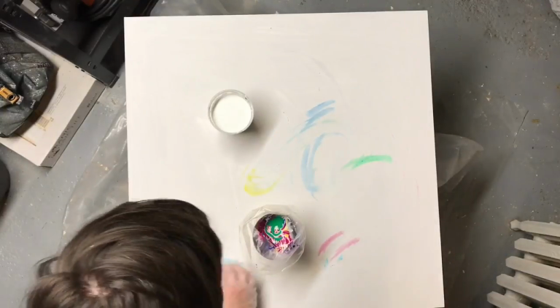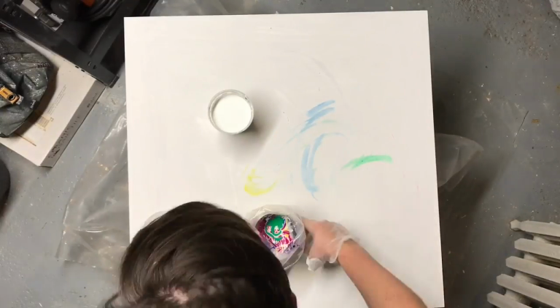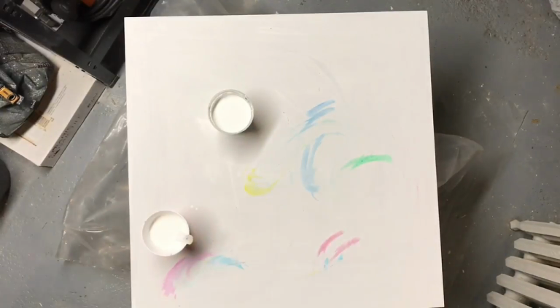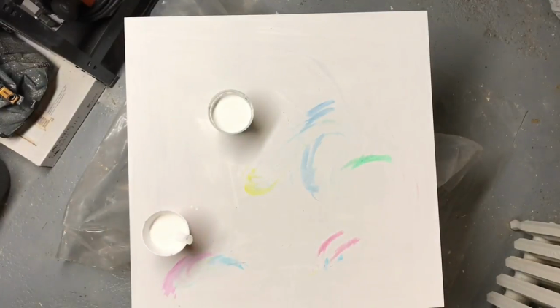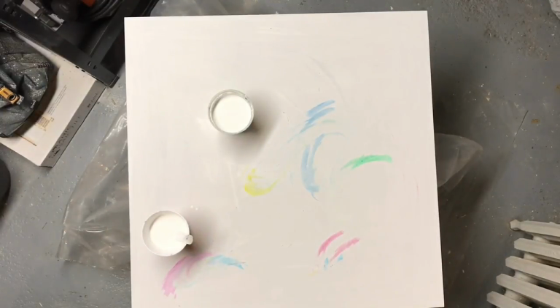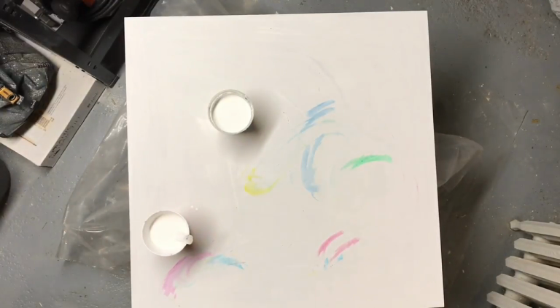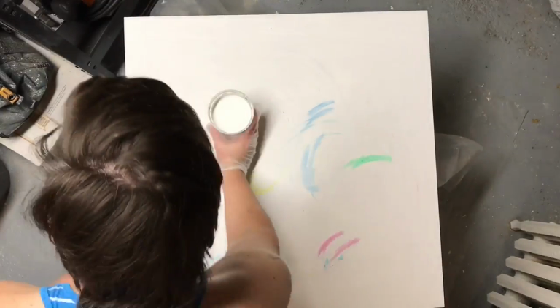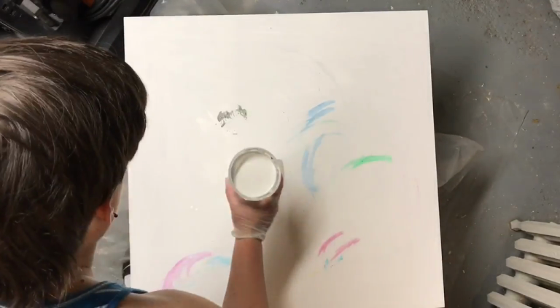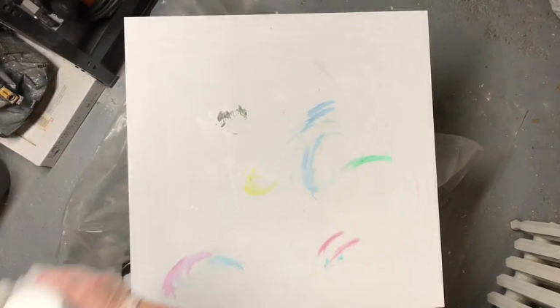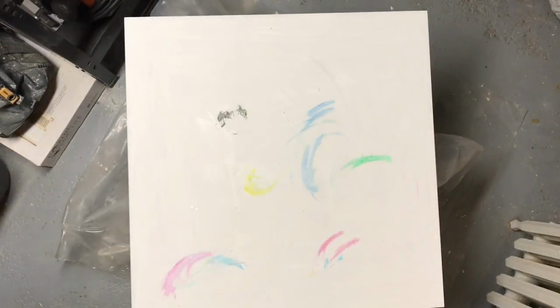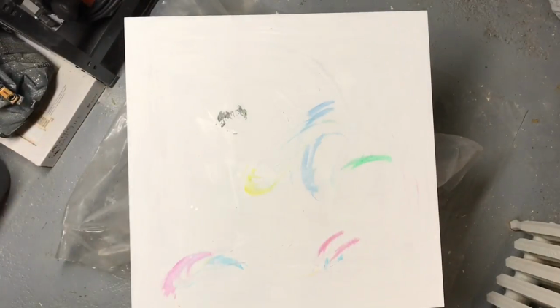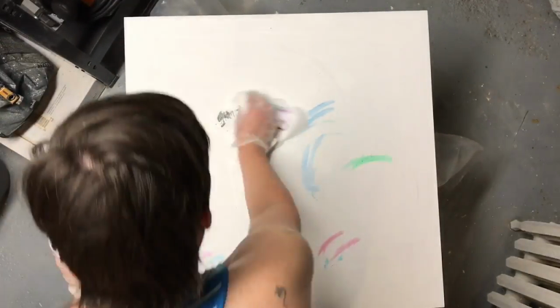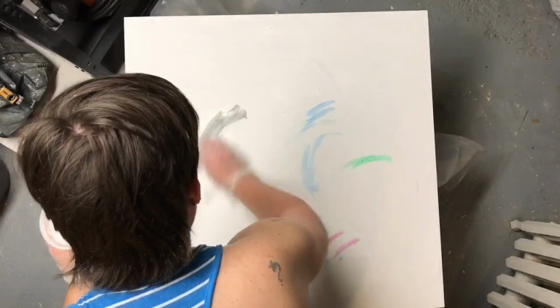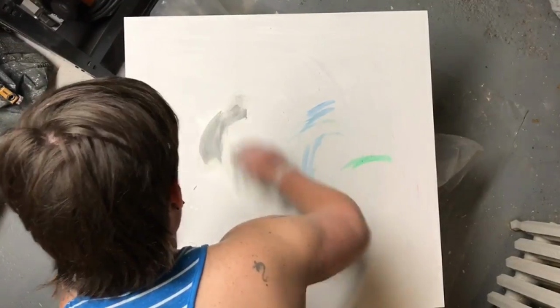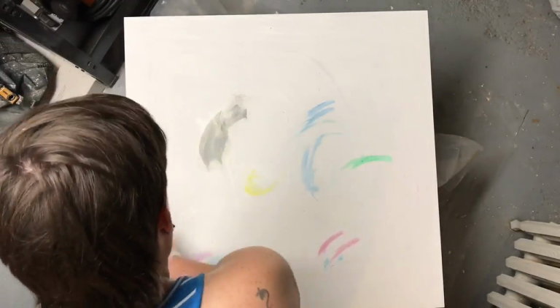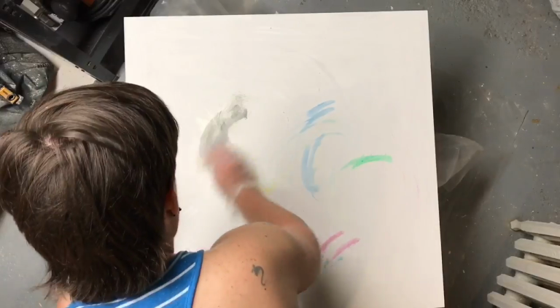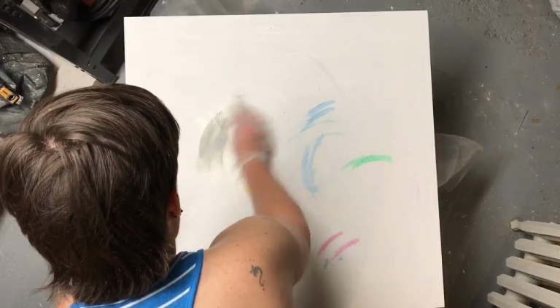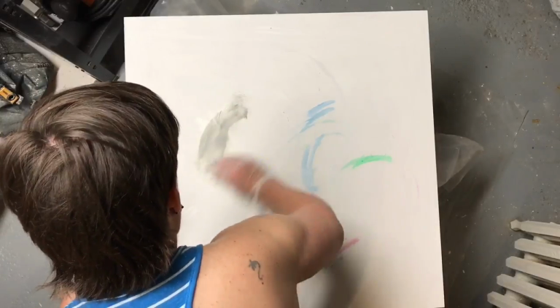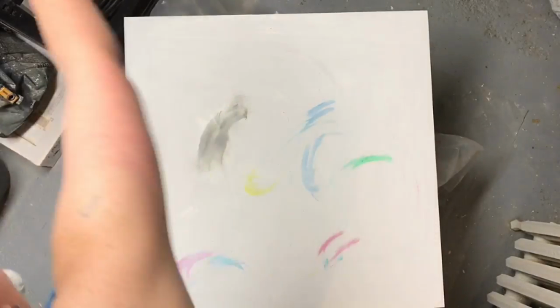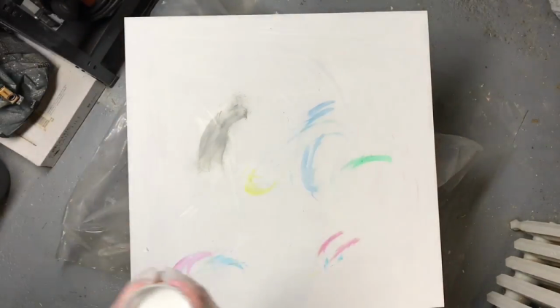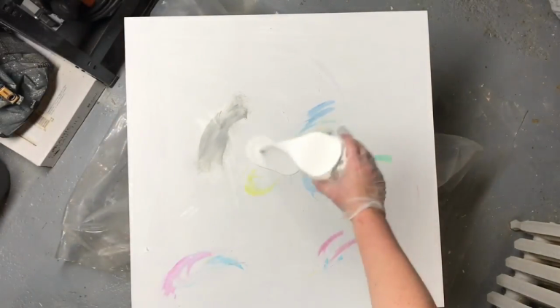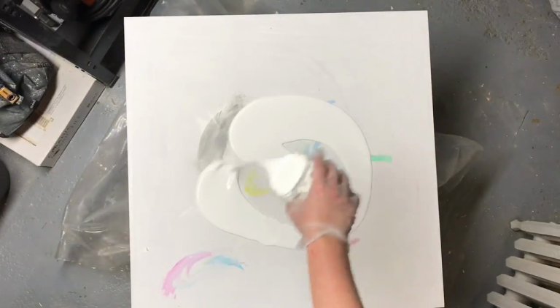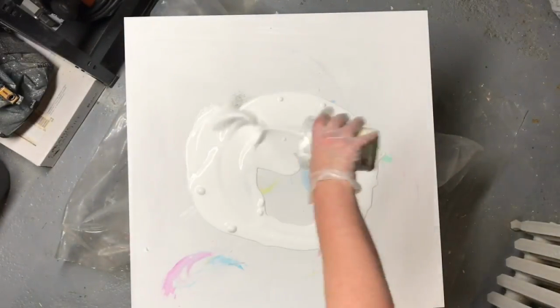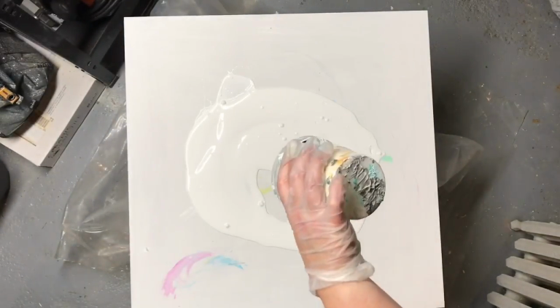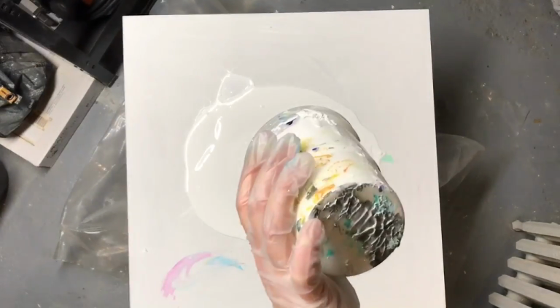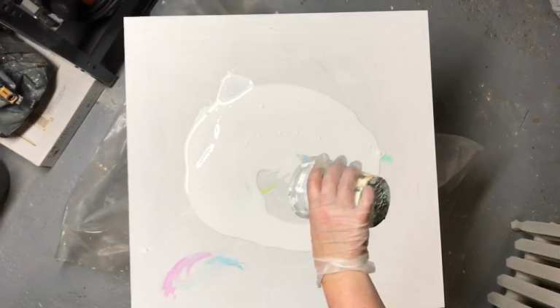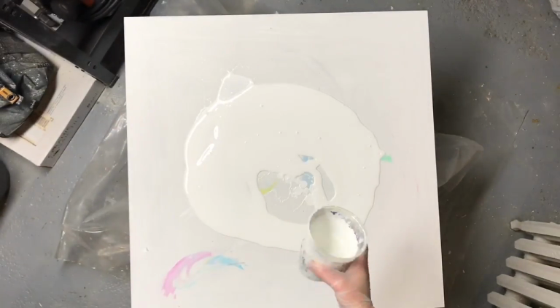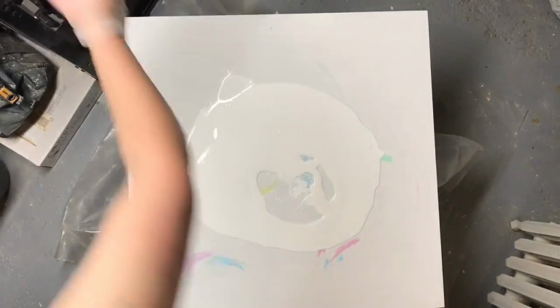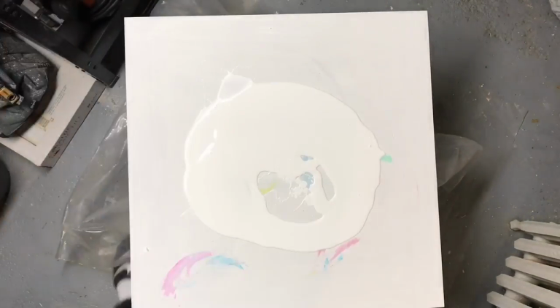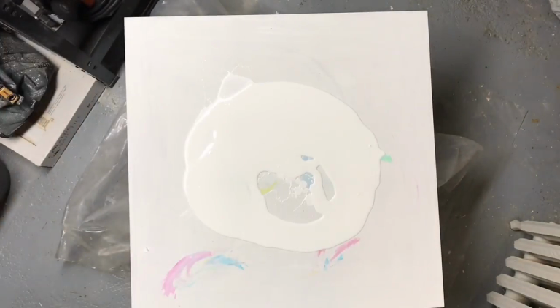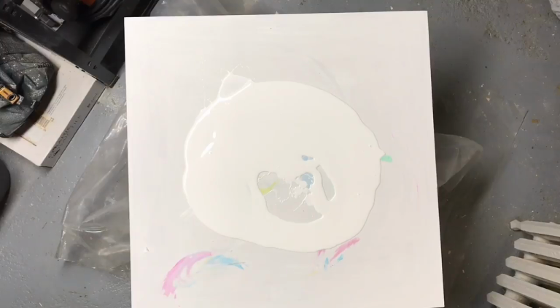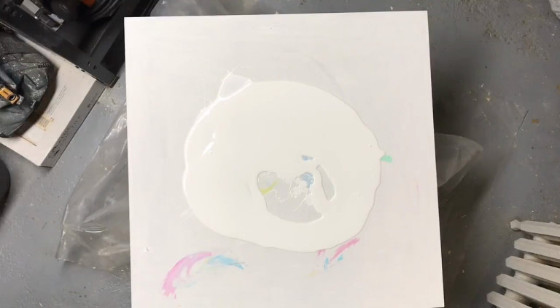I decided to go big or go home so I went with a really big canvas tonight. It's a 28 by 28 which is much bigger than I normally do.